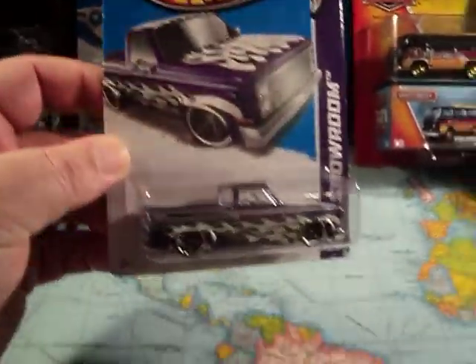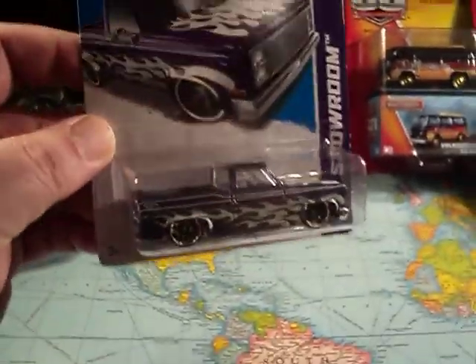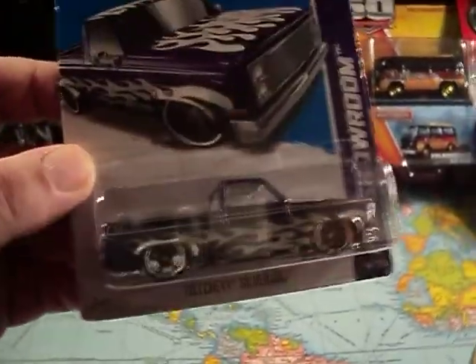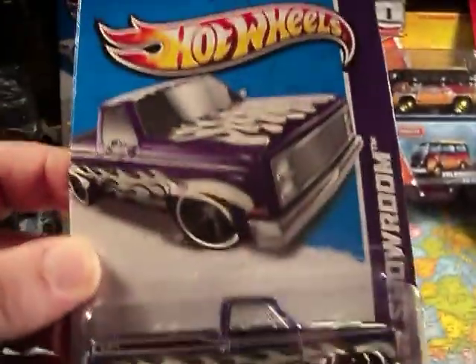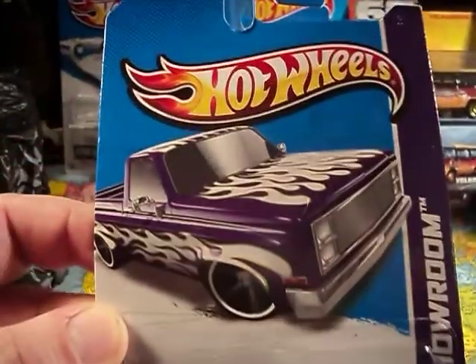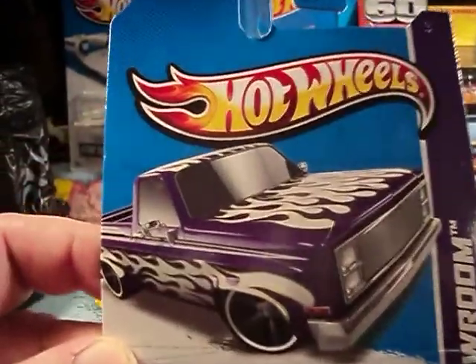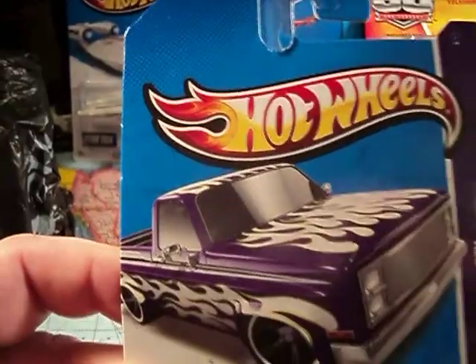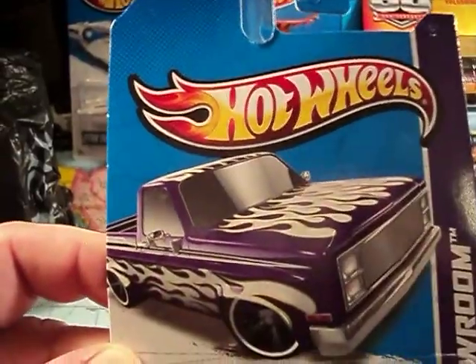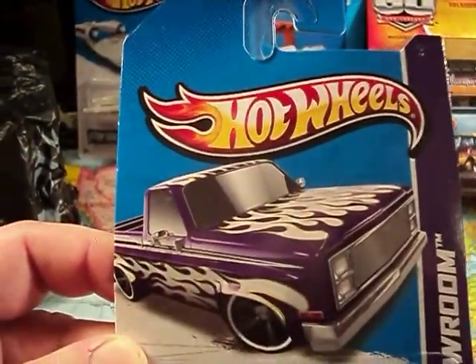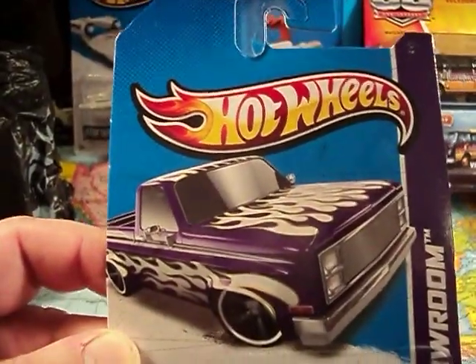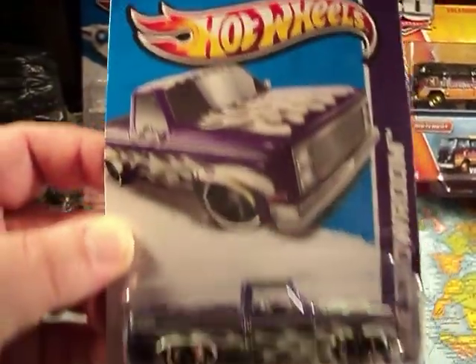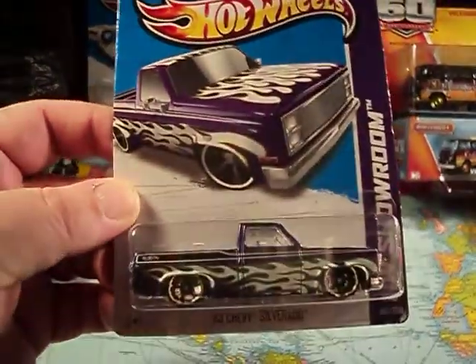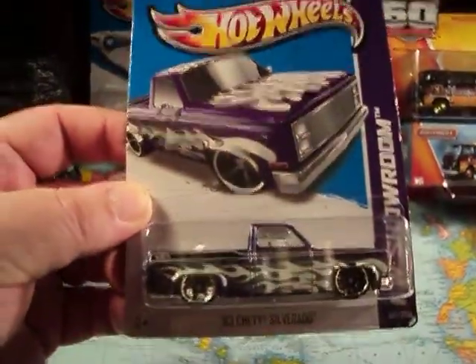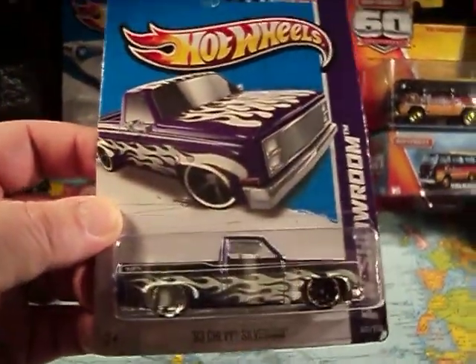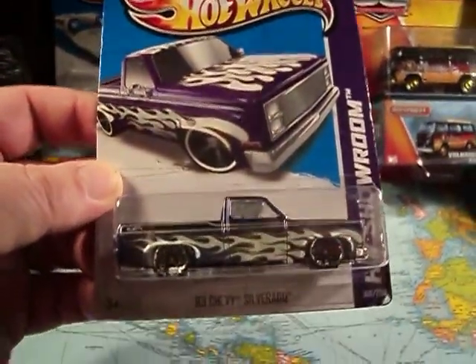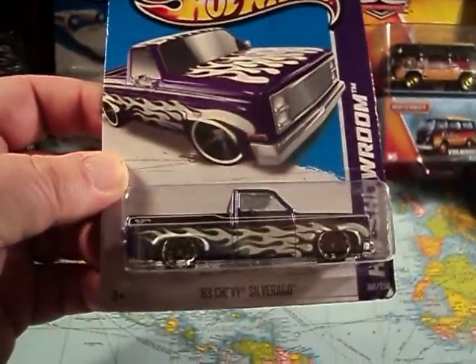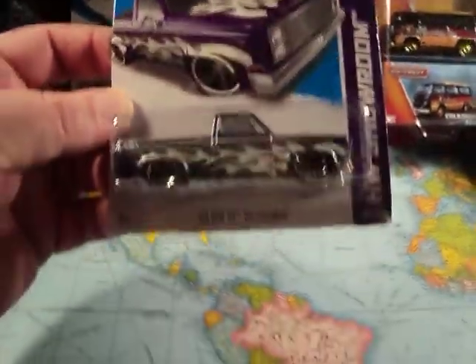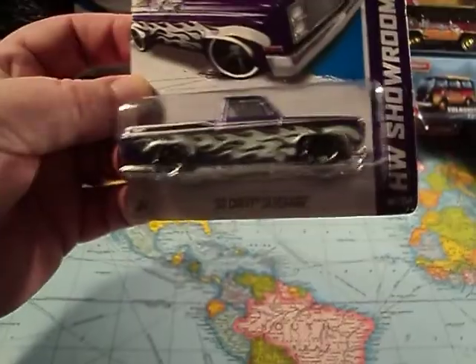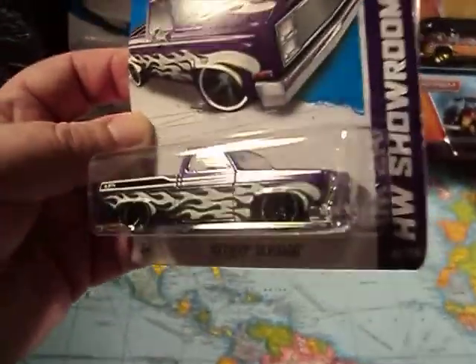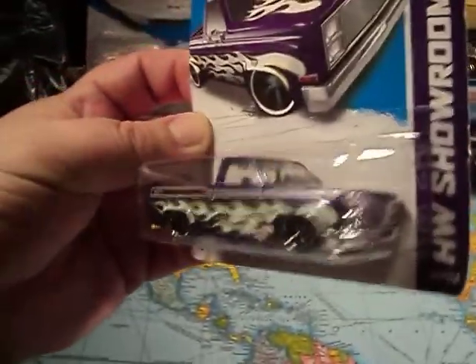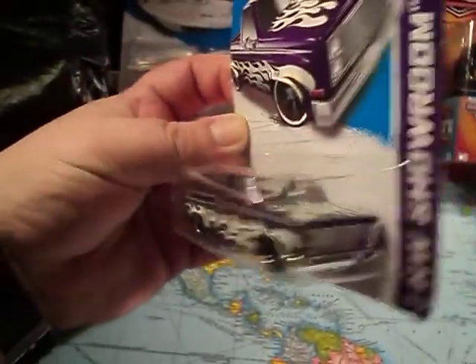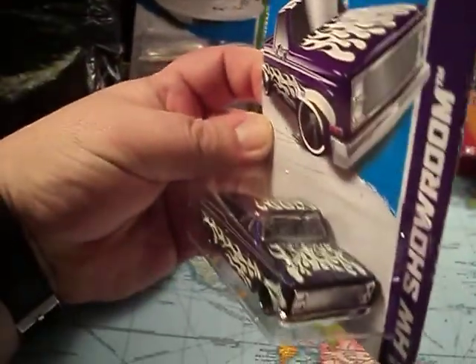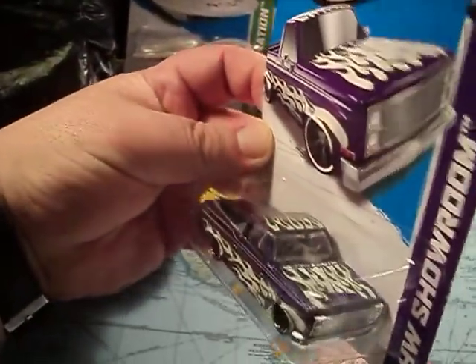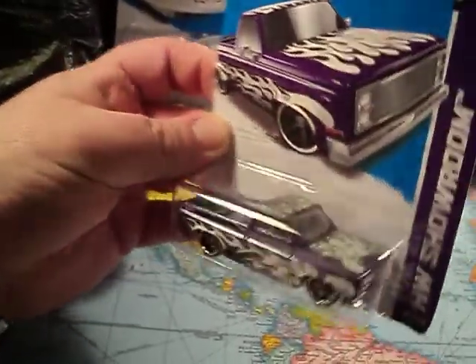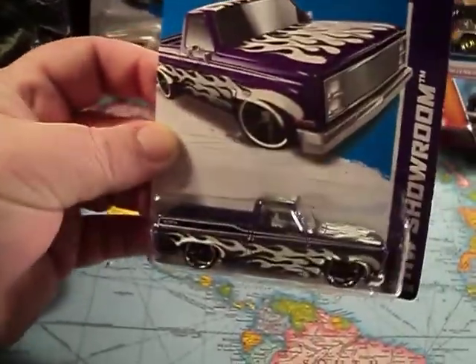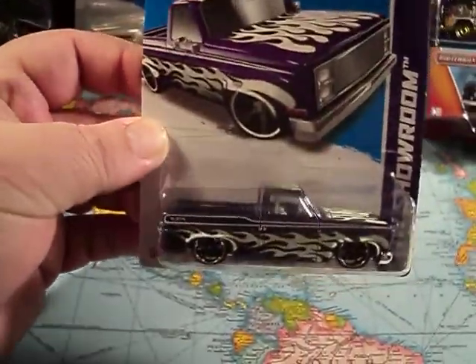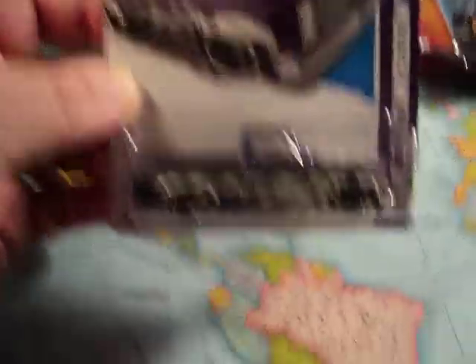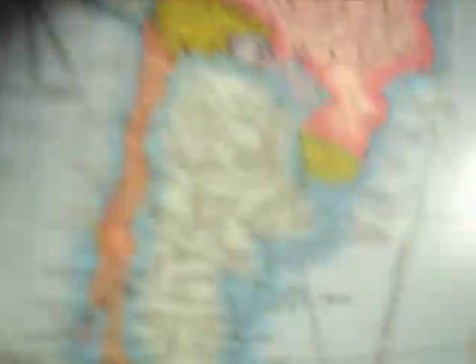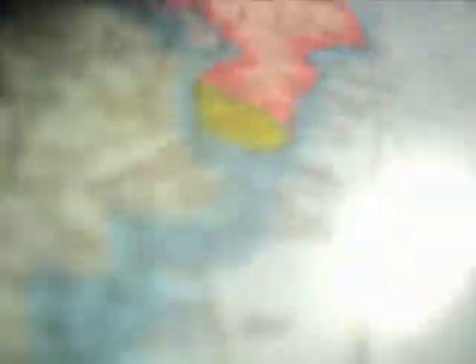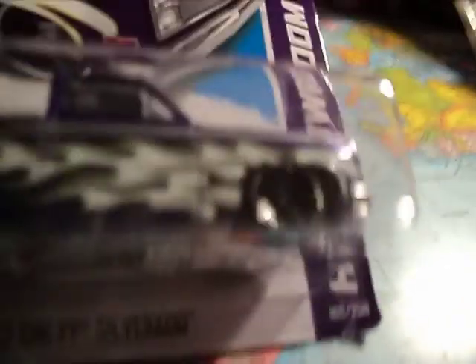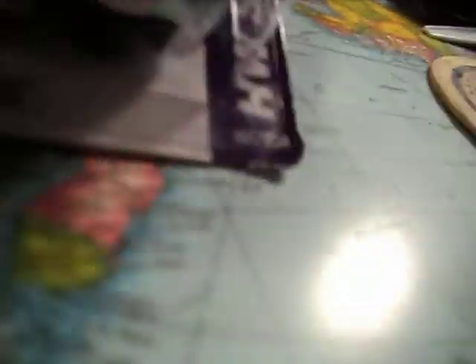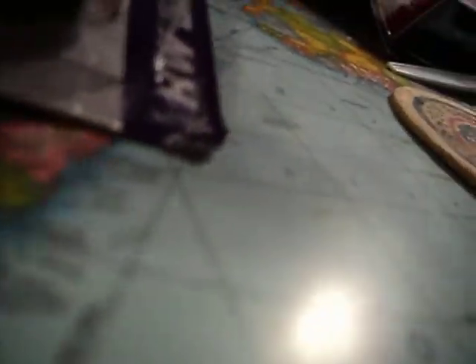Anyways, this is a really nice truck. Let me give it a crack.